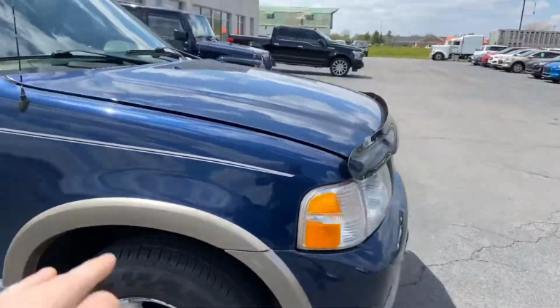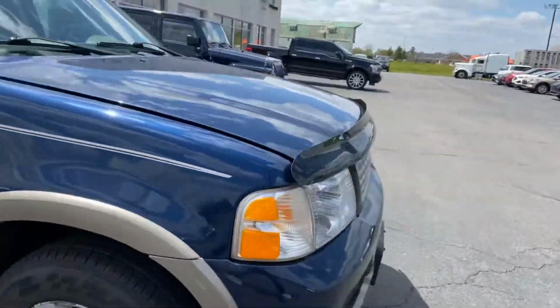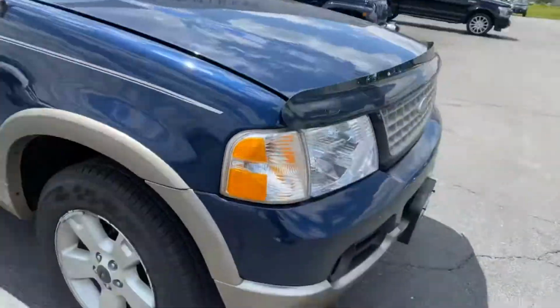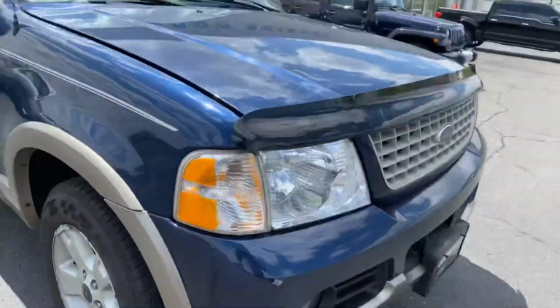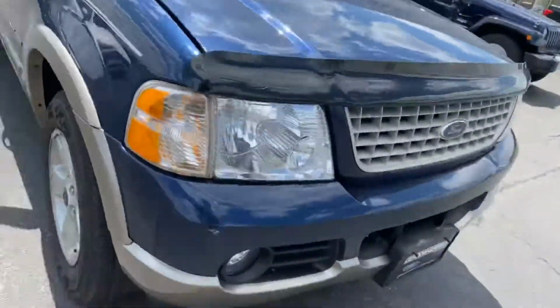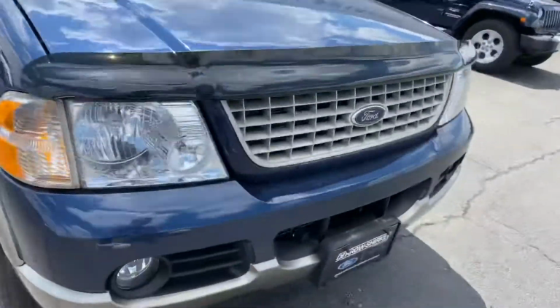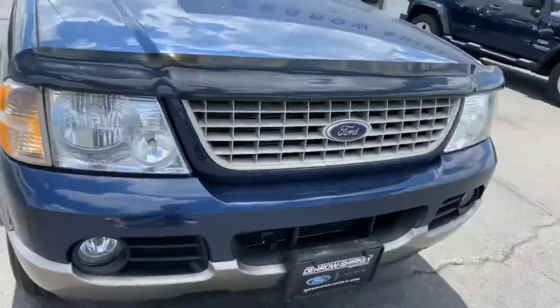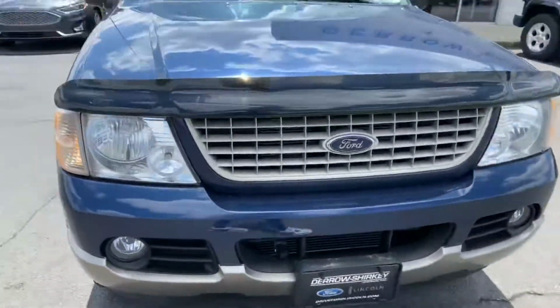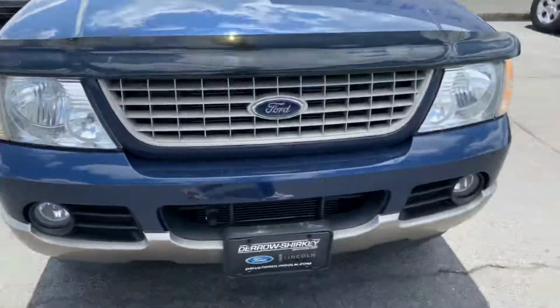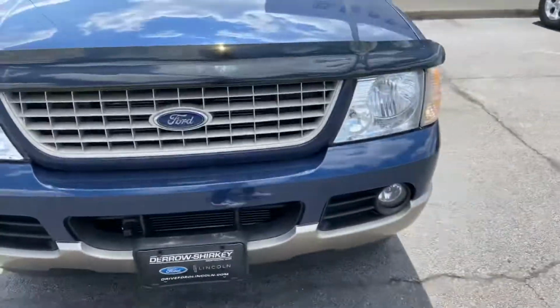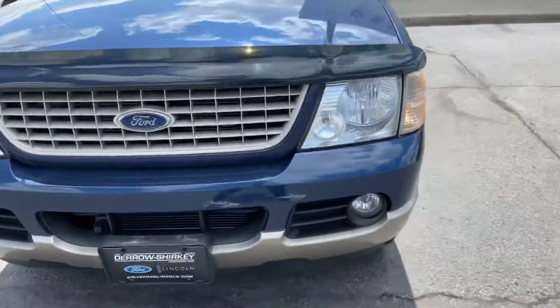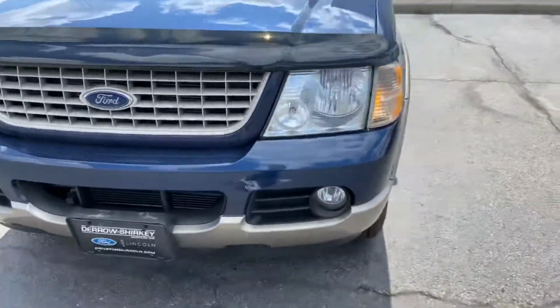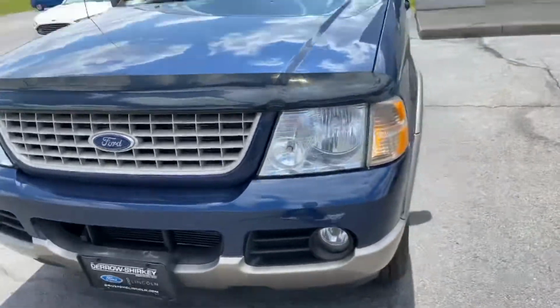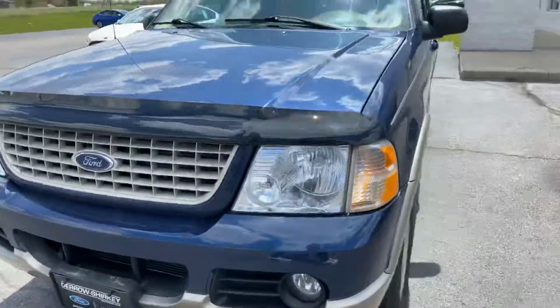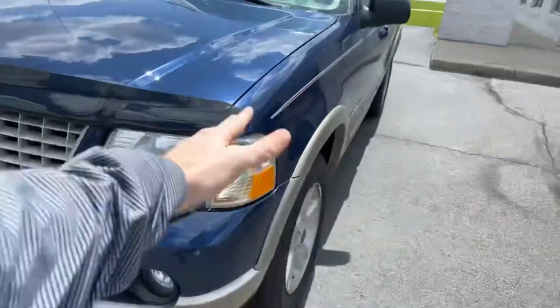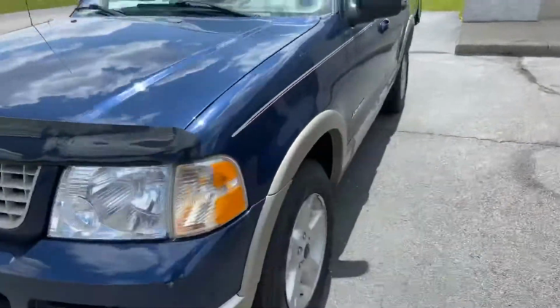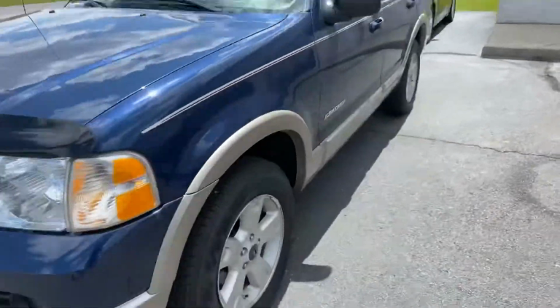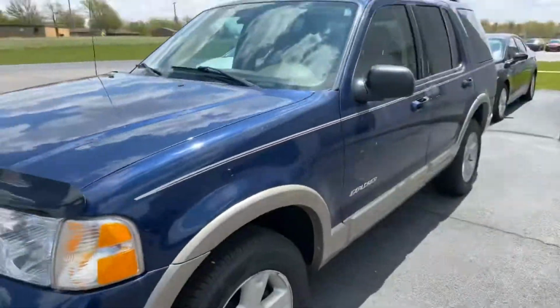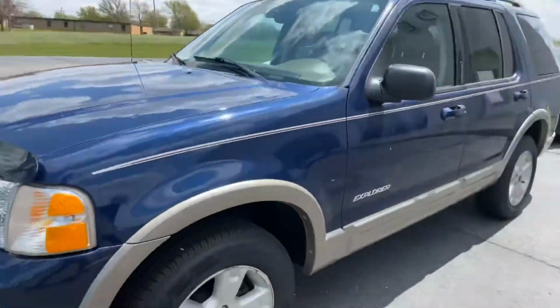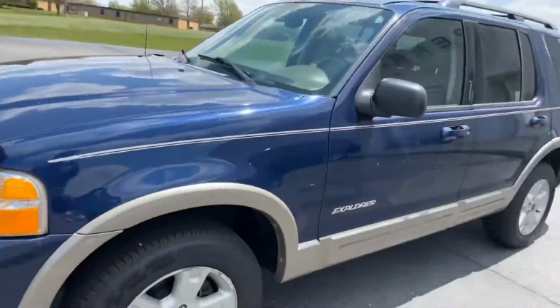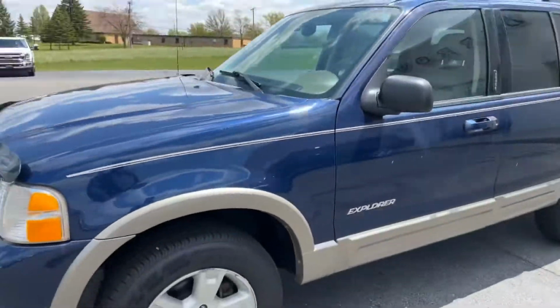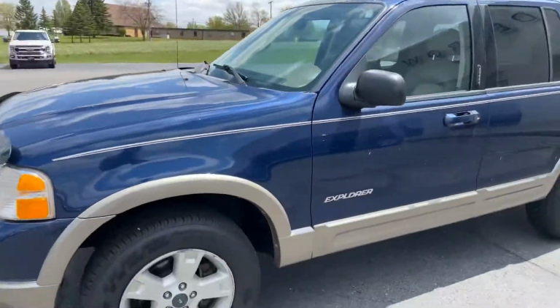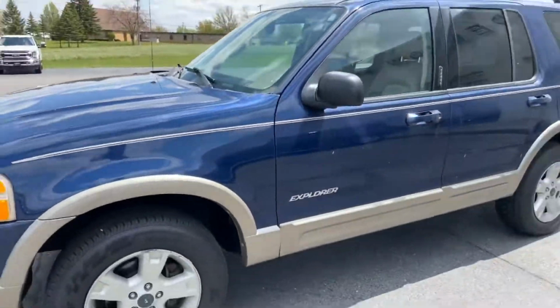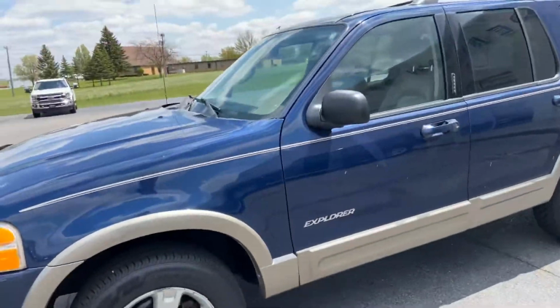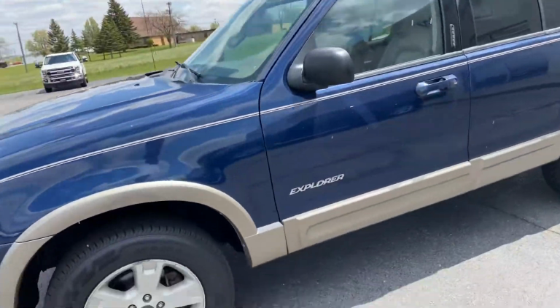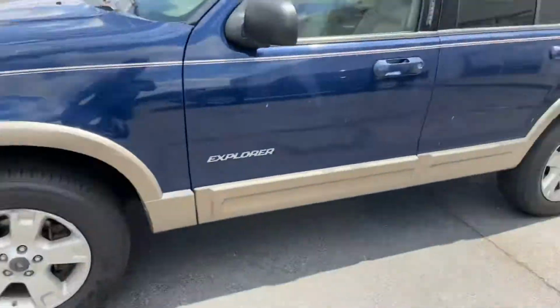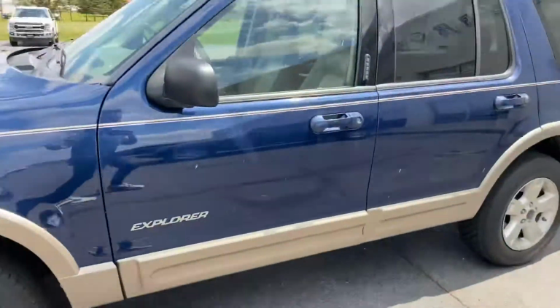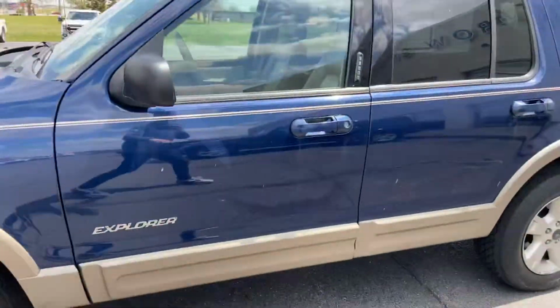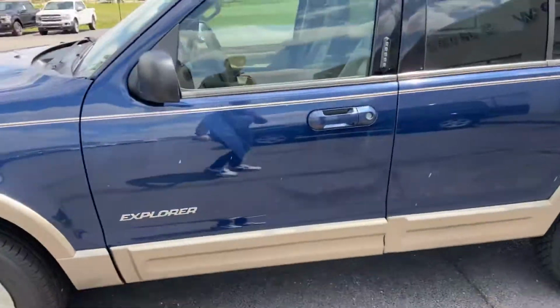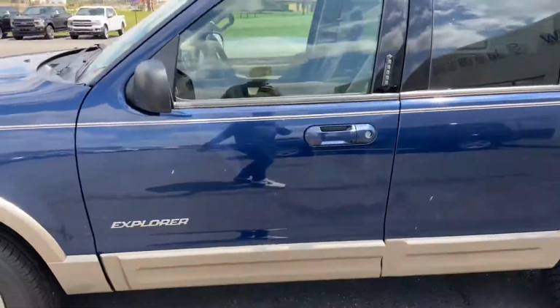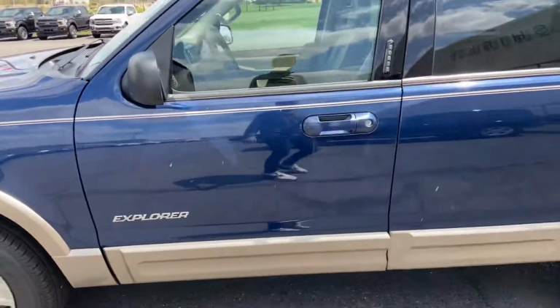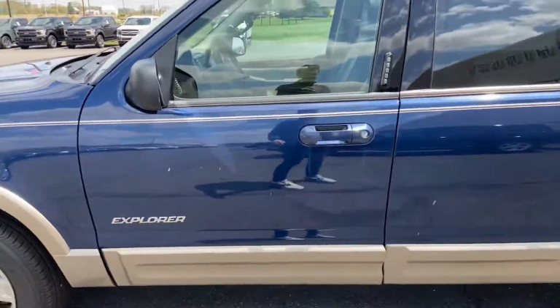It does need a little bit of a bath, but other than that looks pretty darn good. Got the bug shield up front. The birds even like it, so that's a good sign, right?